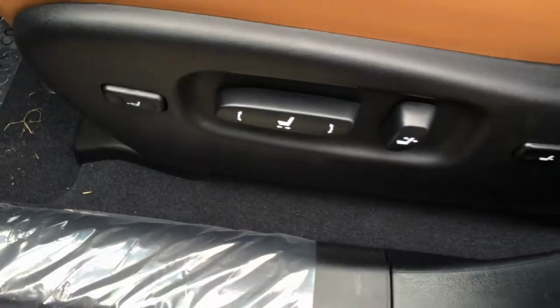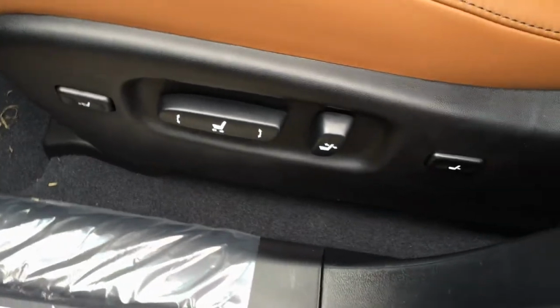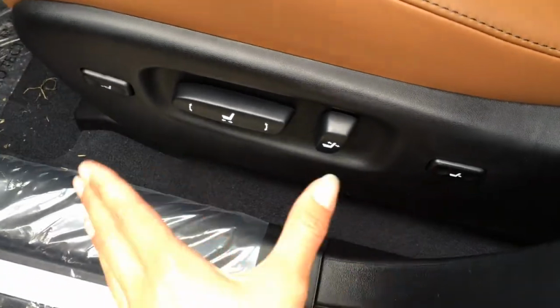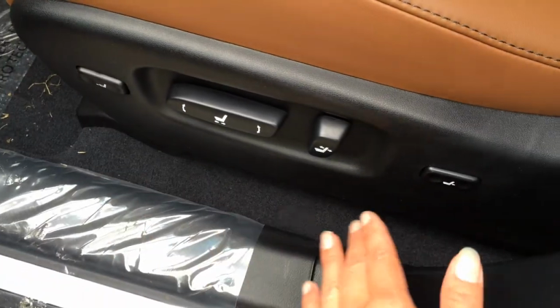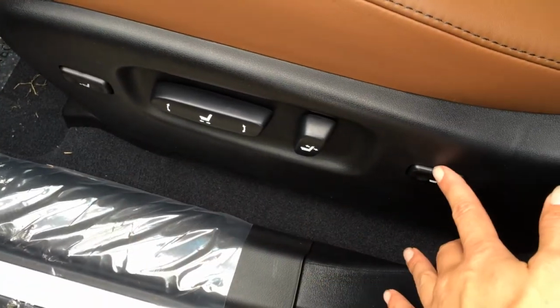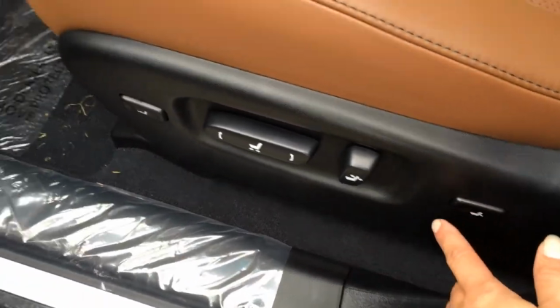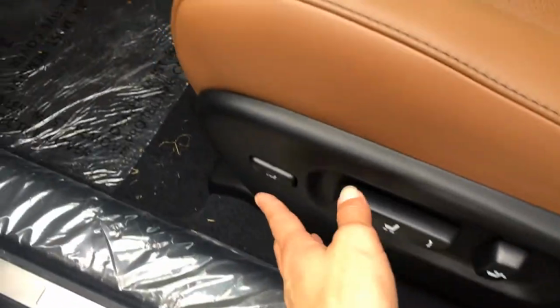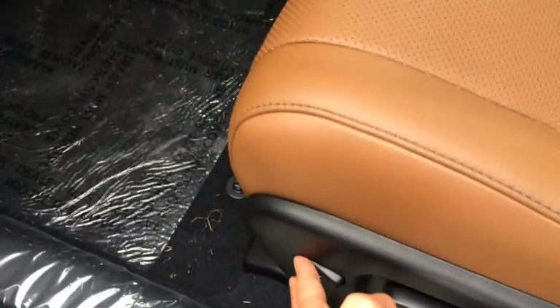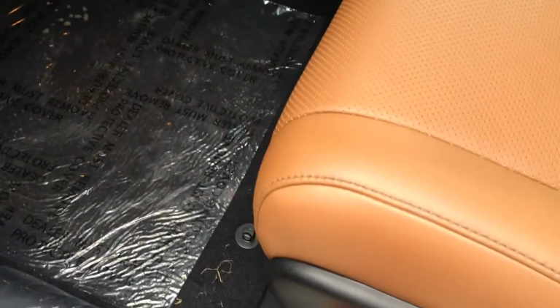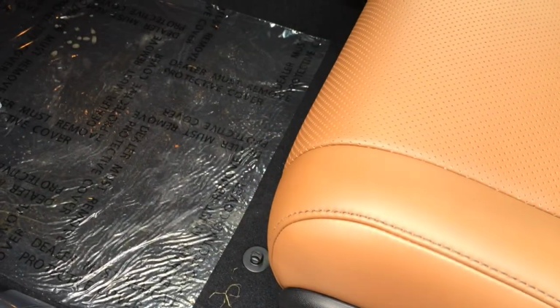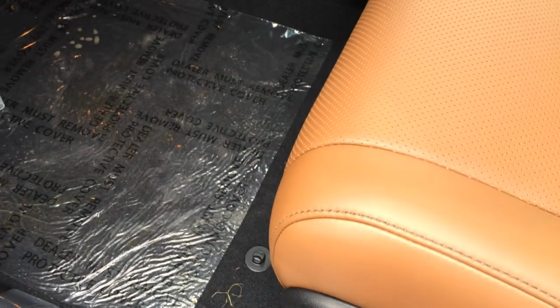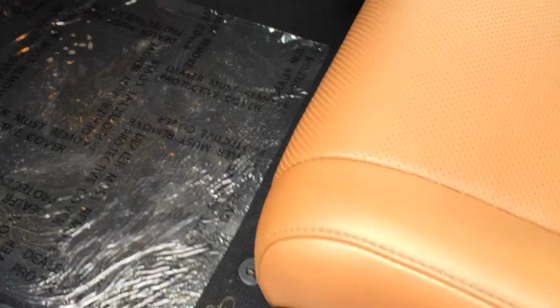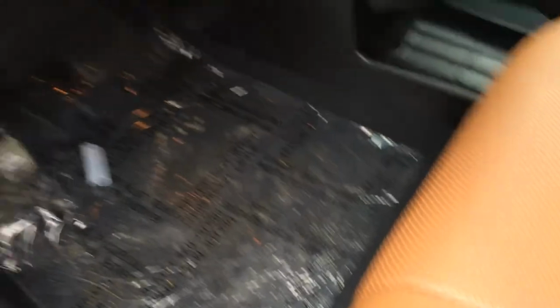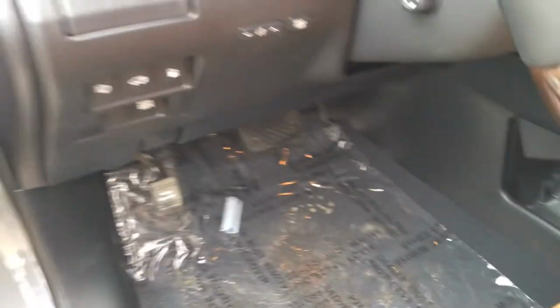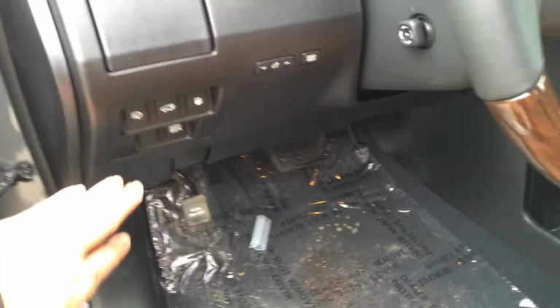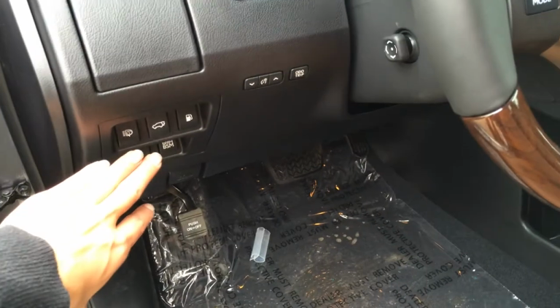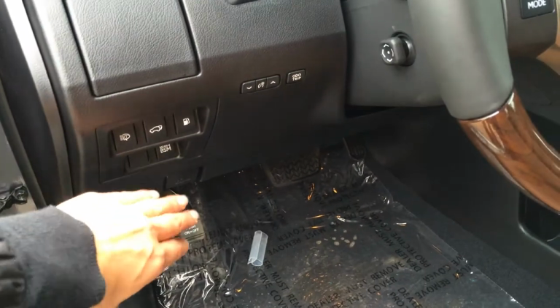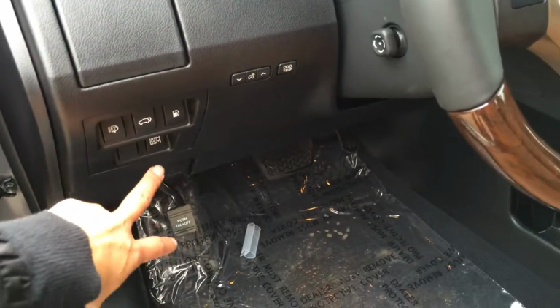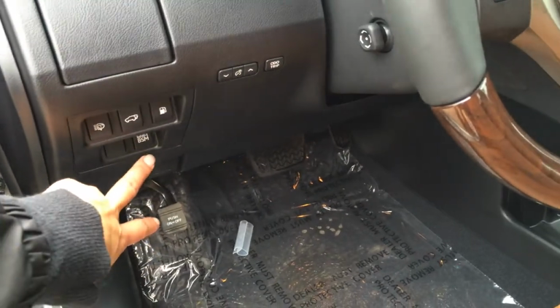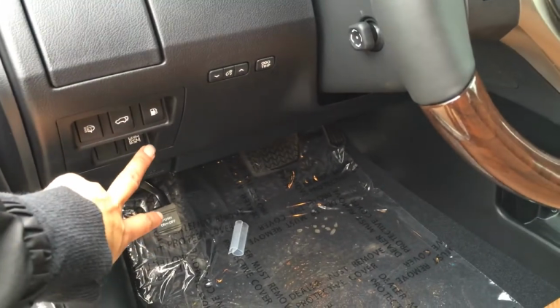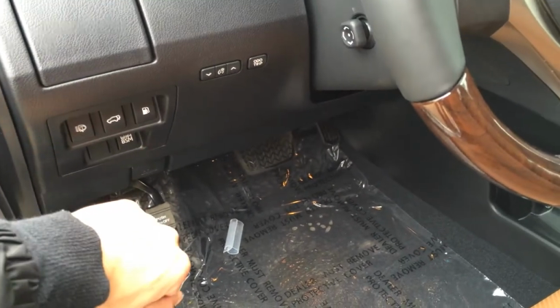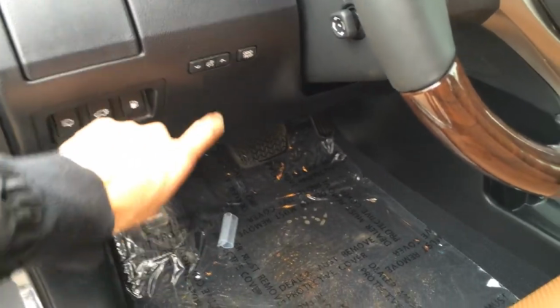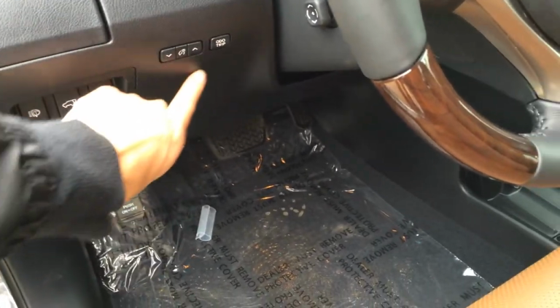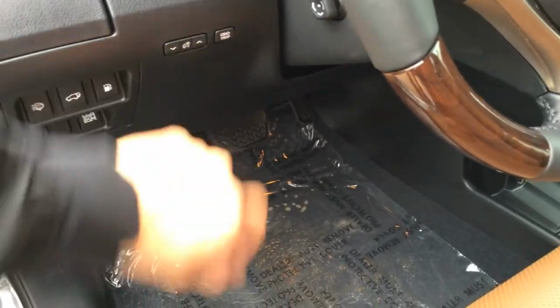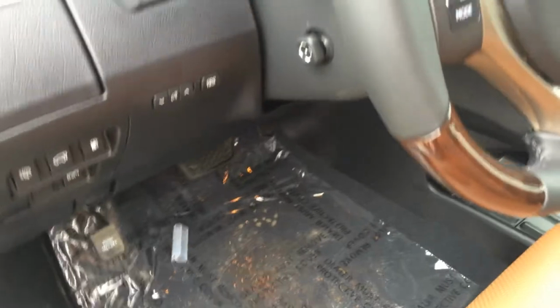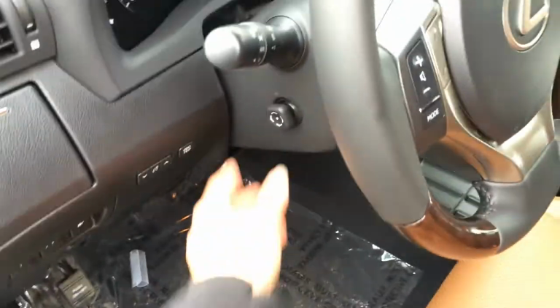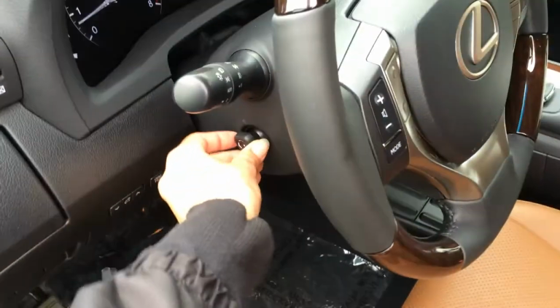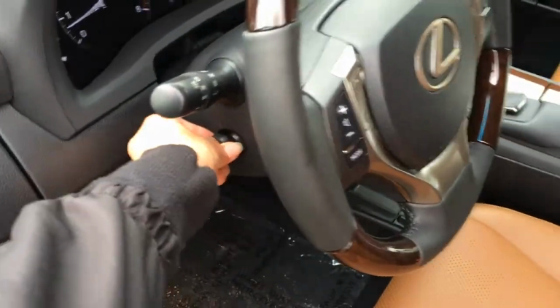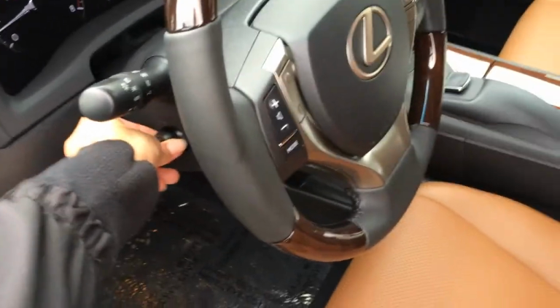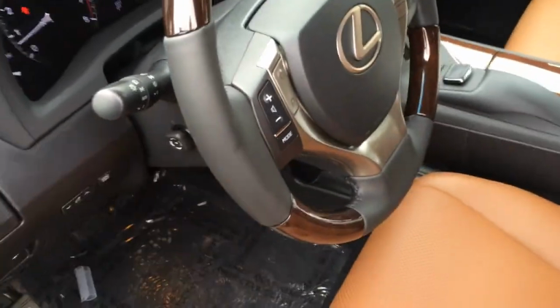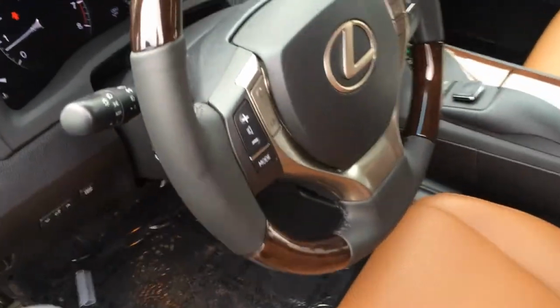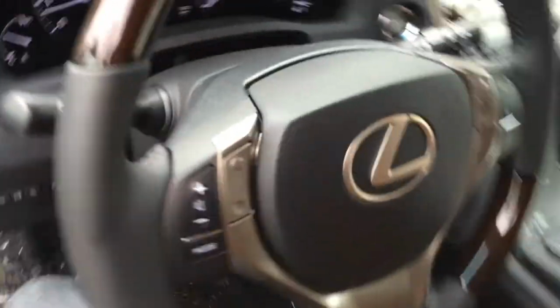Power adjustable front seats — they both have lumbar support and a power thigh support. Headlamp washers, trunk and gas cap release. You have your blind spot monitoring button, dashboard lights and odometer trip. Power tilted steering wheel — it's leather and wood wrapped.